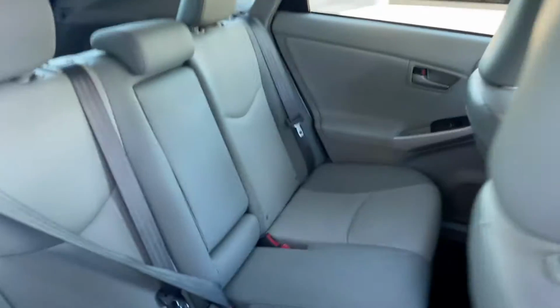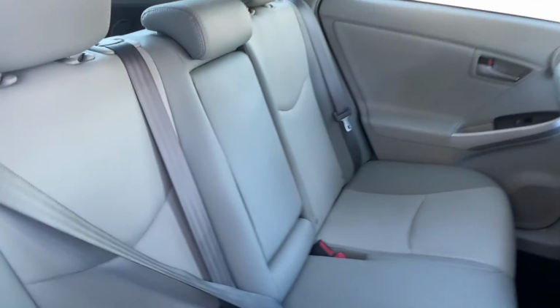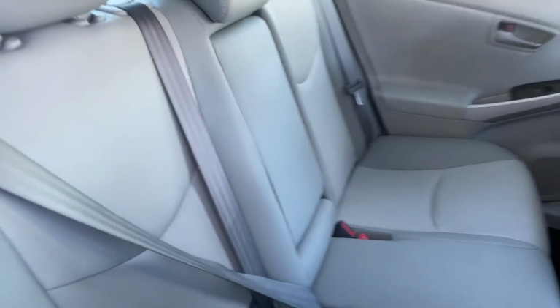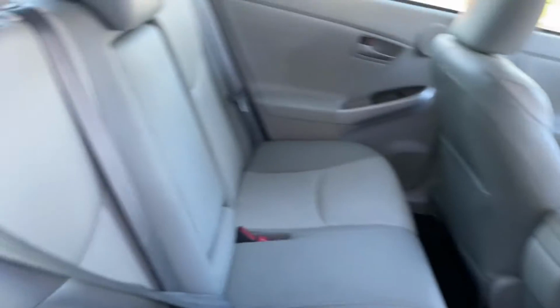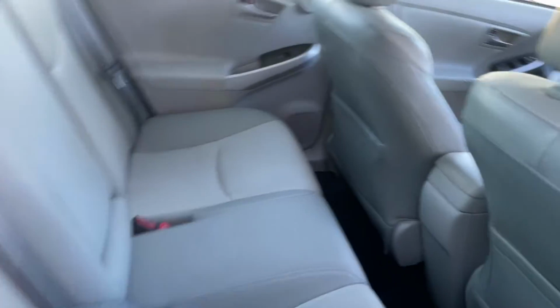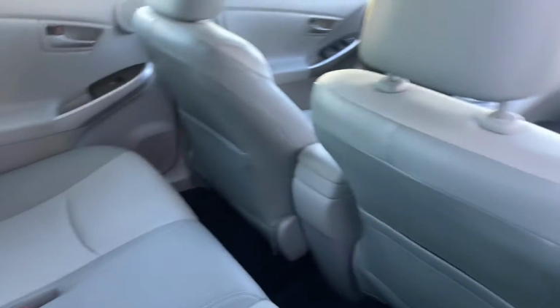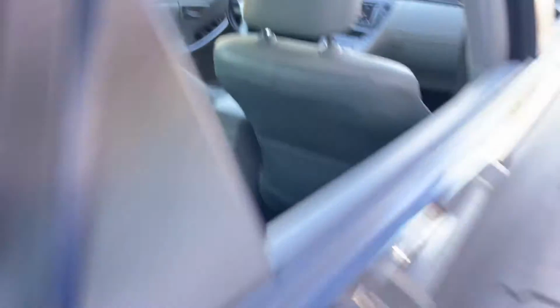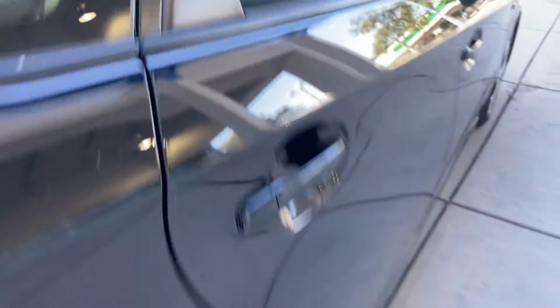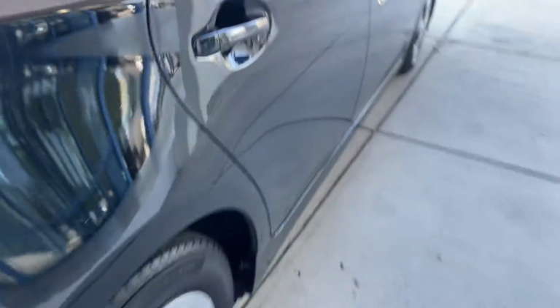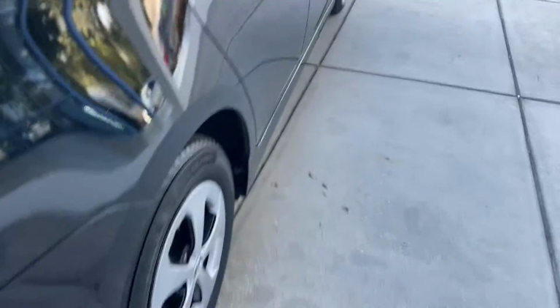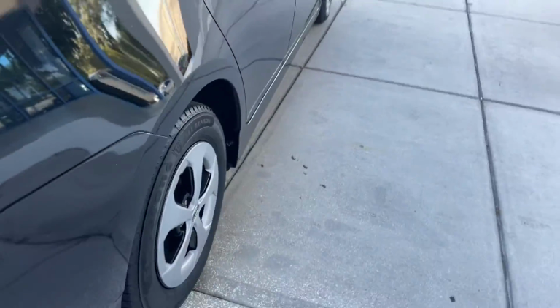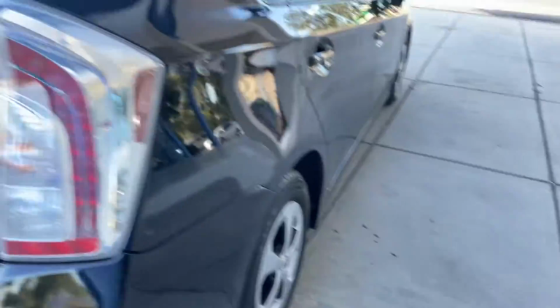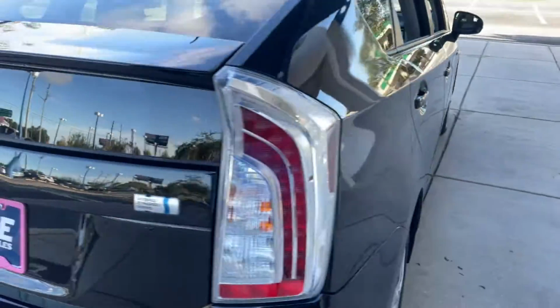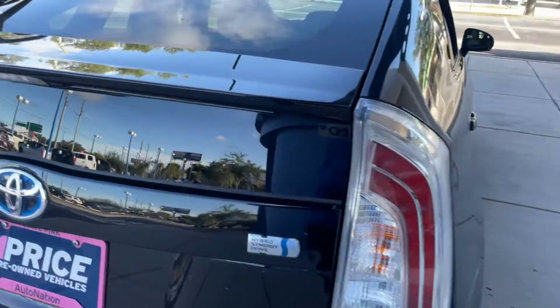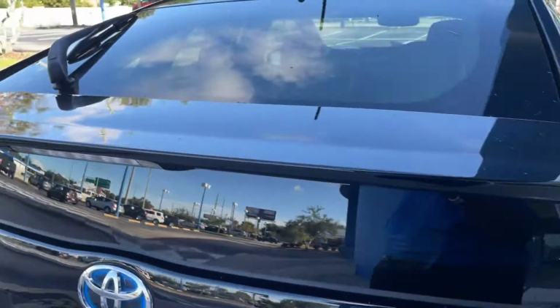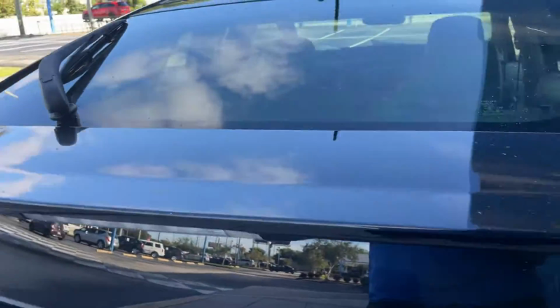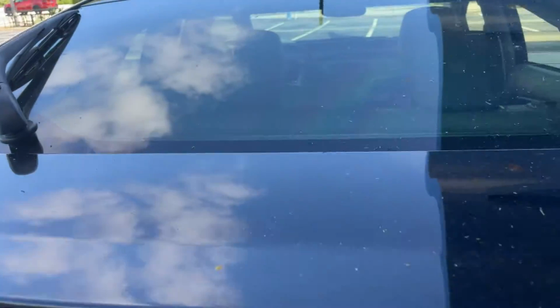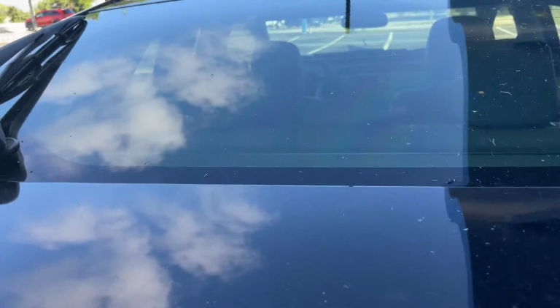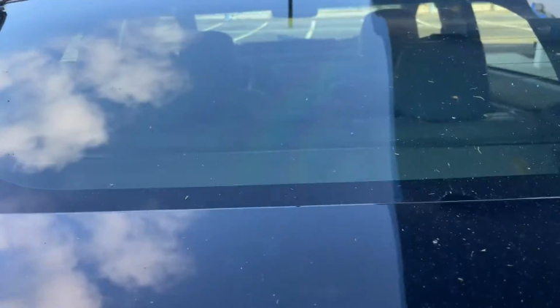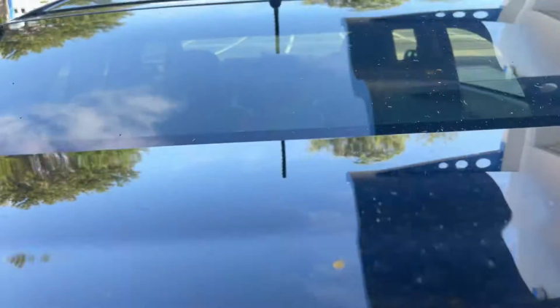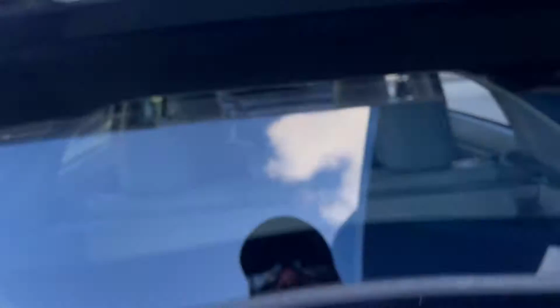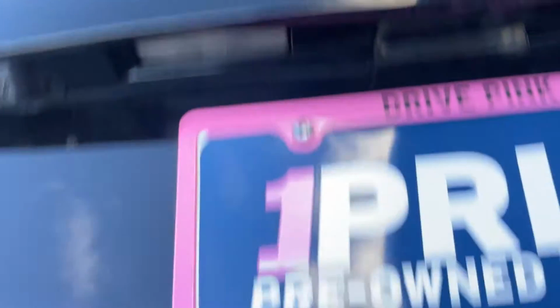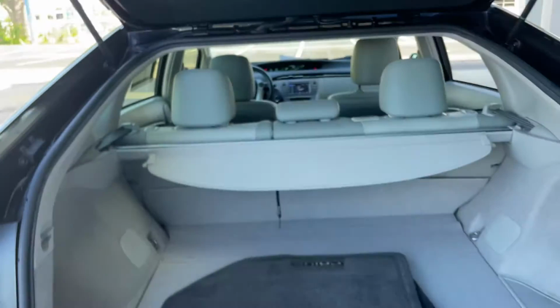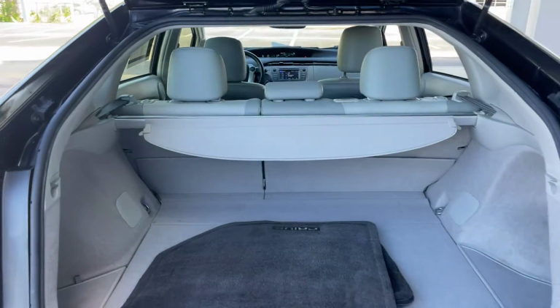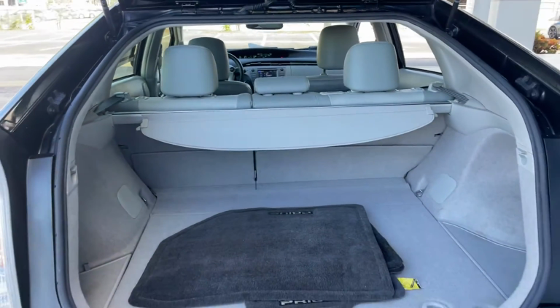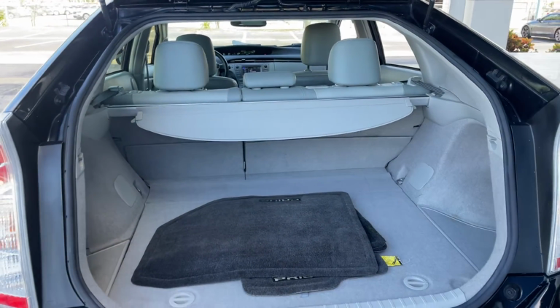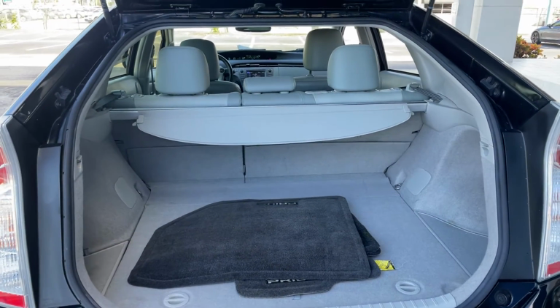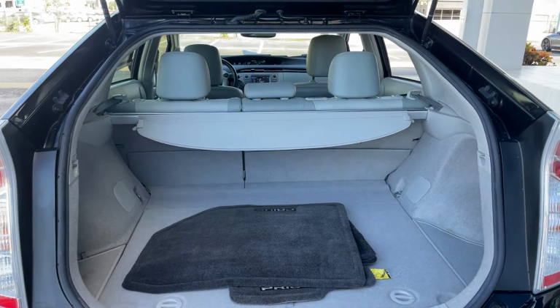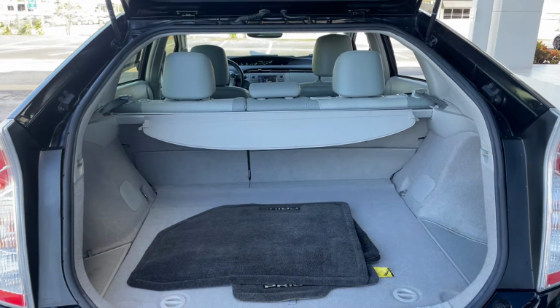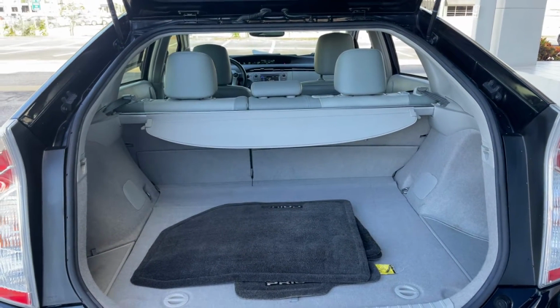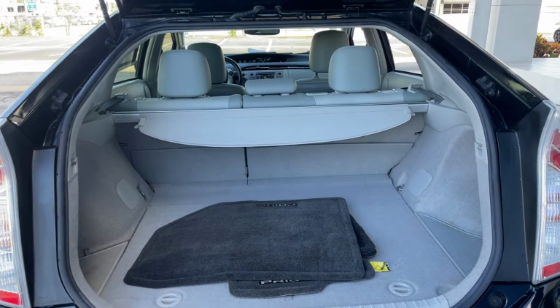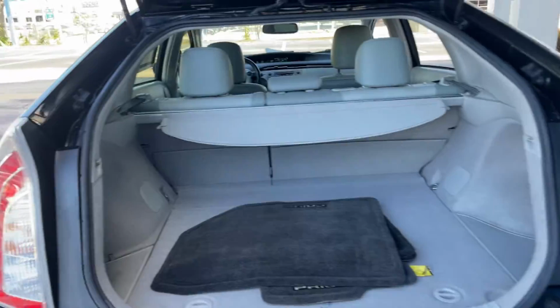There's a look at the rear seat, stylish wheel covers, rear spoiler, backup camera, there's a look at the storage in the rear, and the rear seats fold down for additional storage.